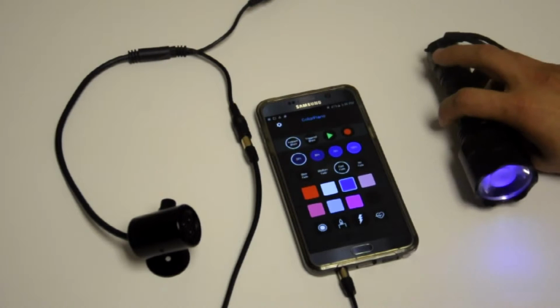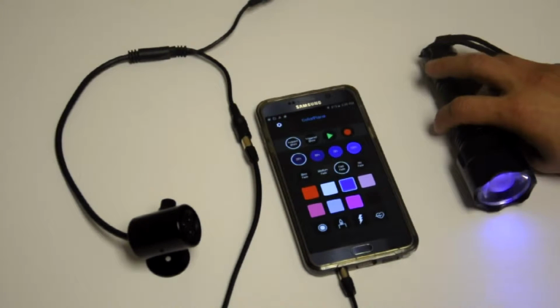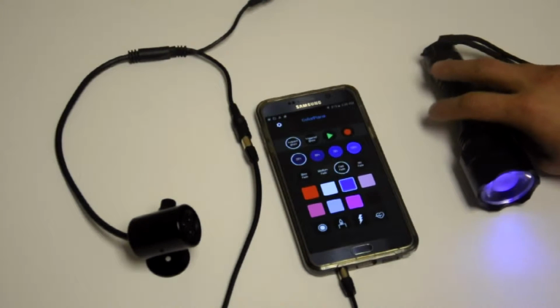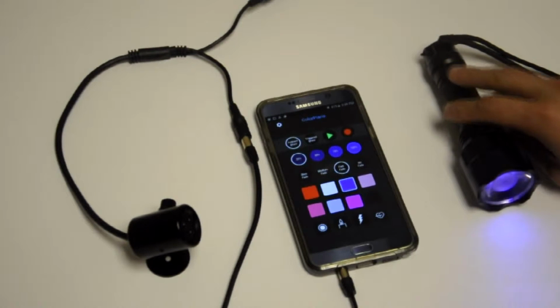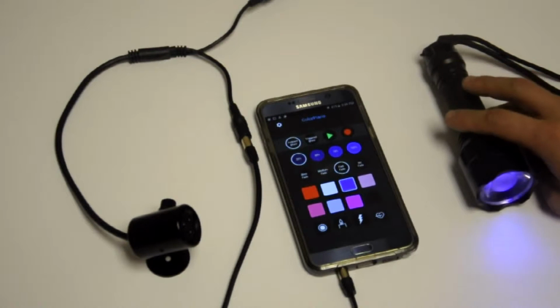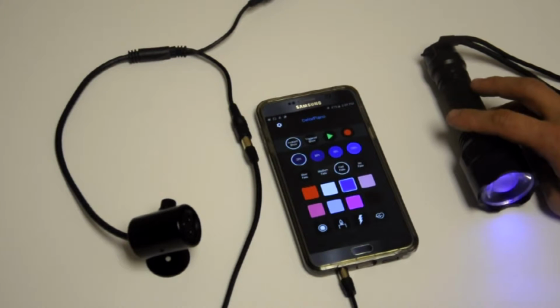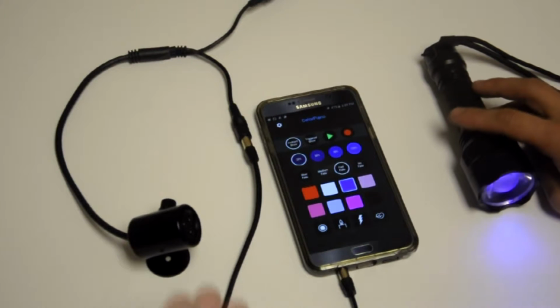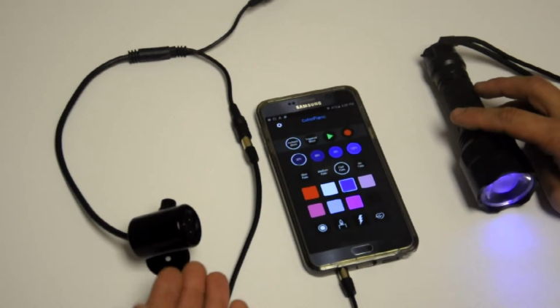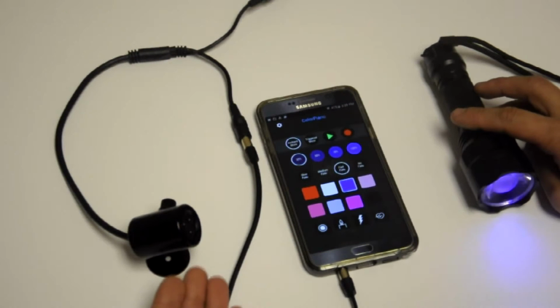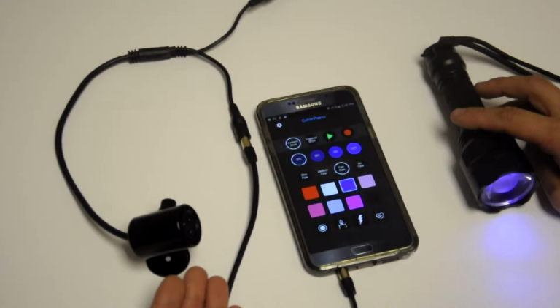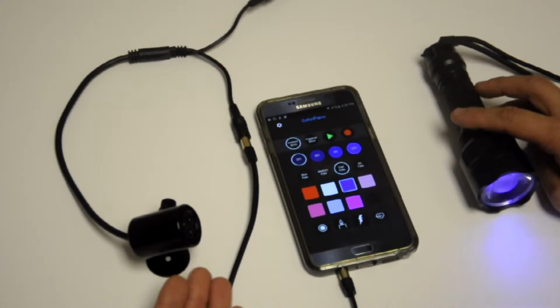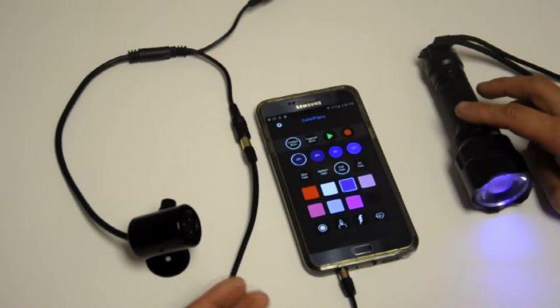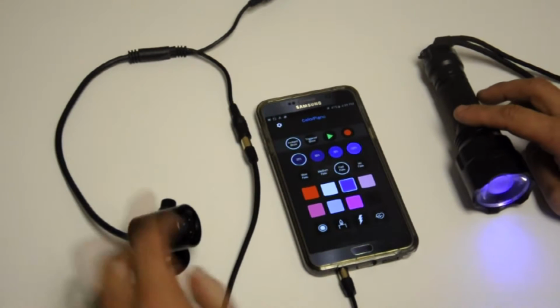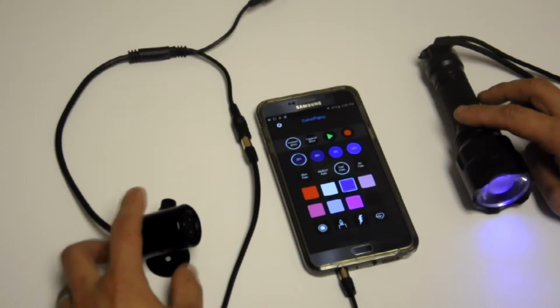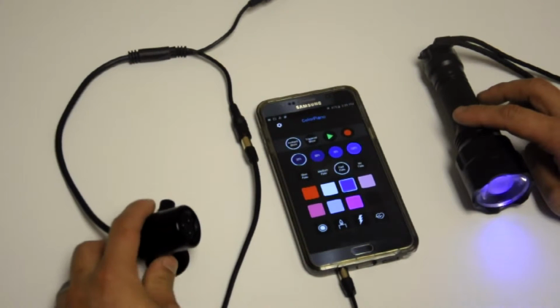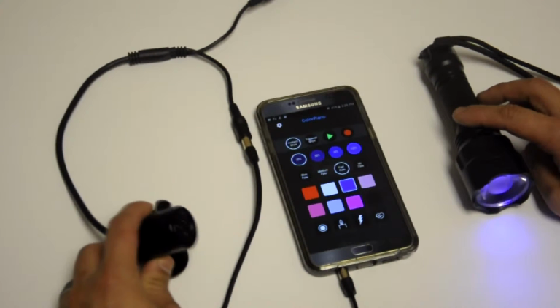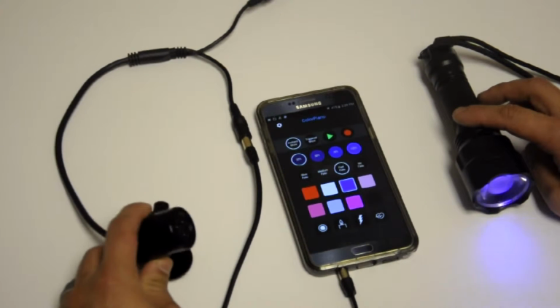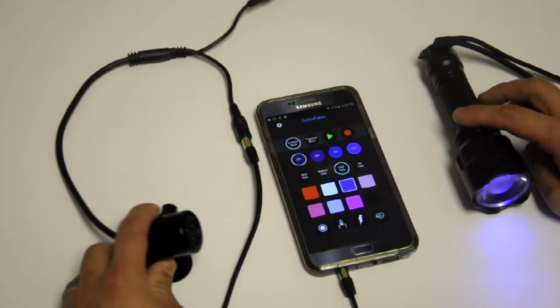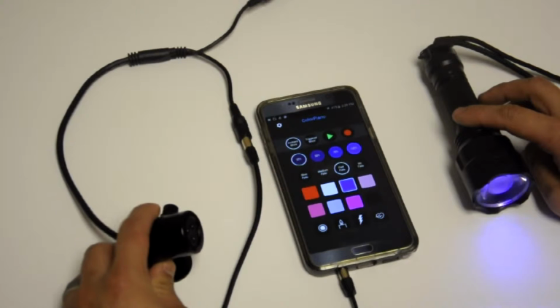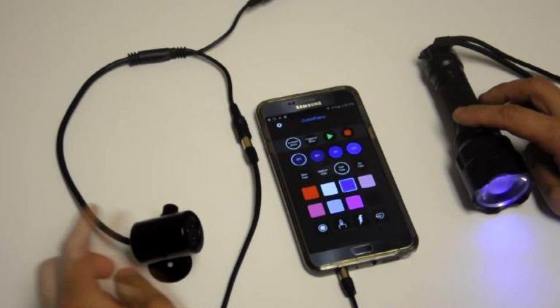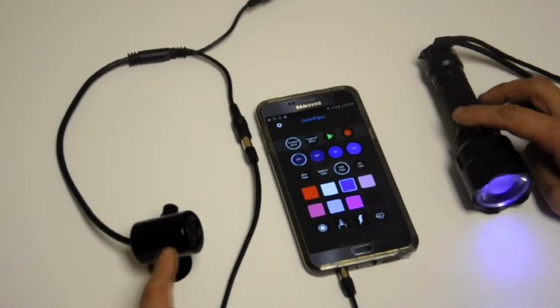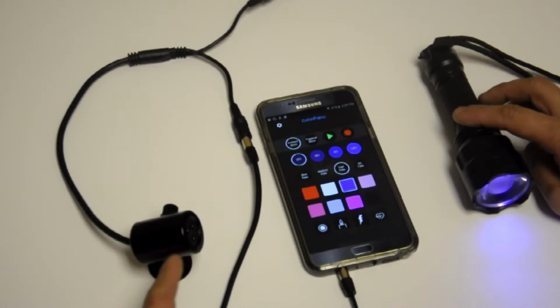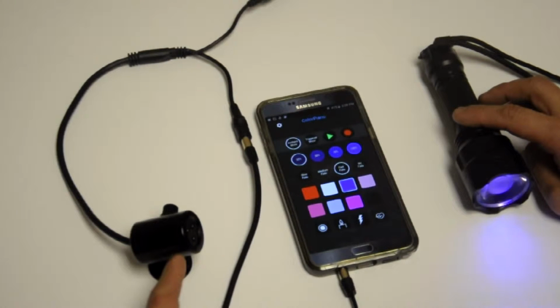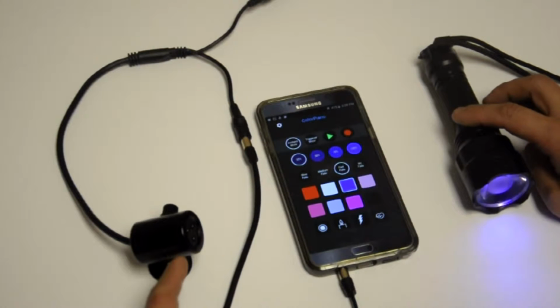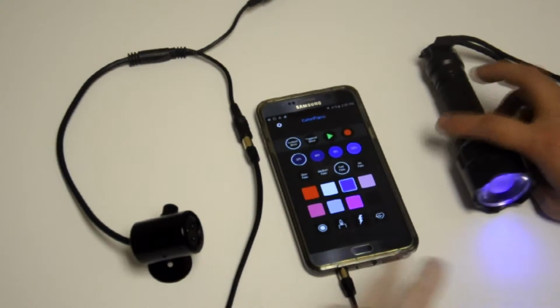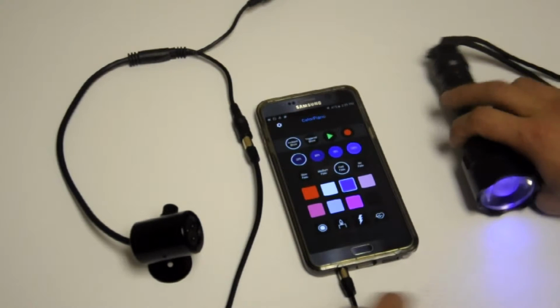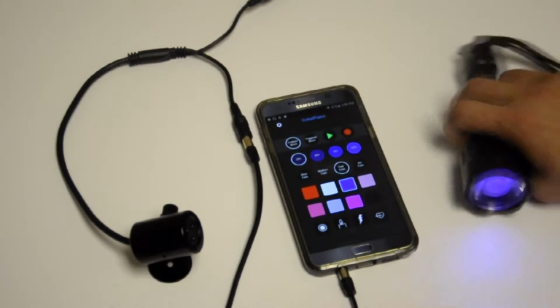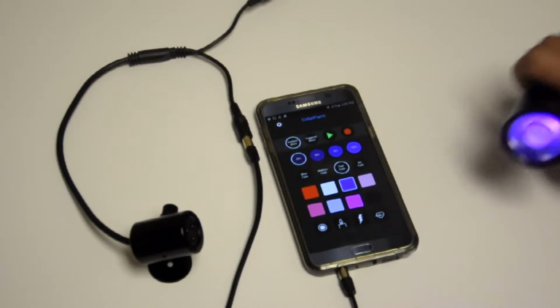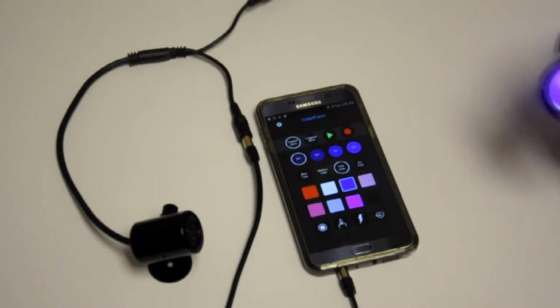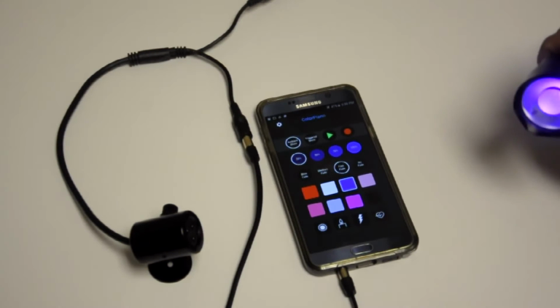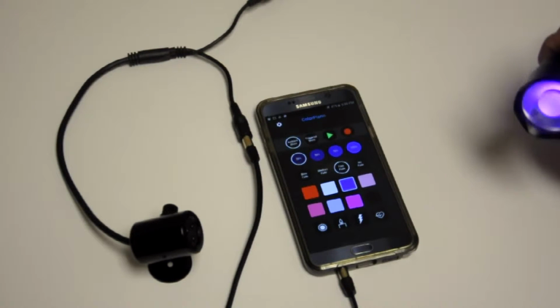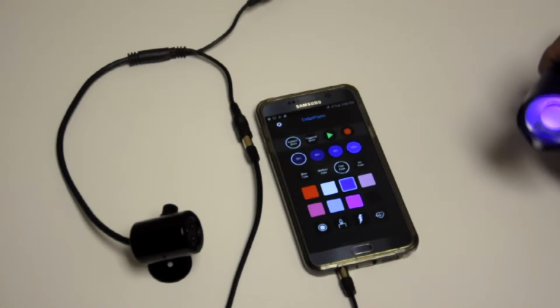Now instead of controlling a color output fixture, we're controlling an IR beacon, and this beacon uses infrared to communicate with the torch.